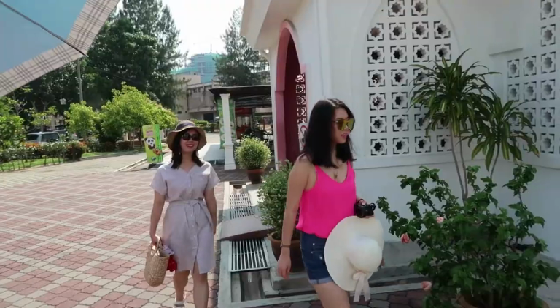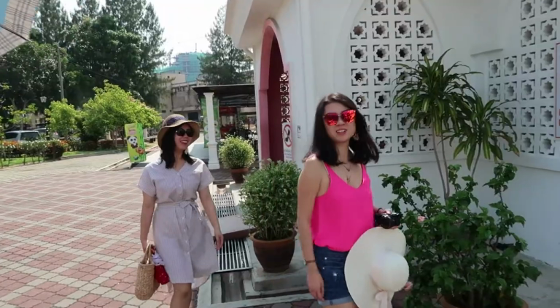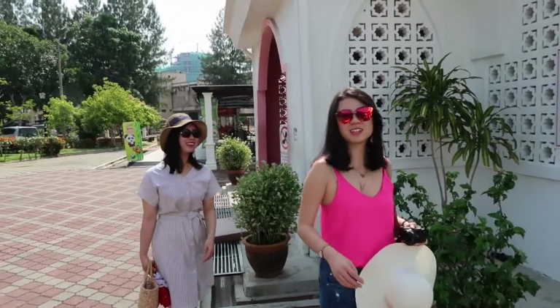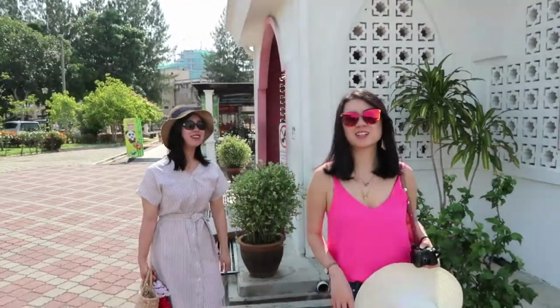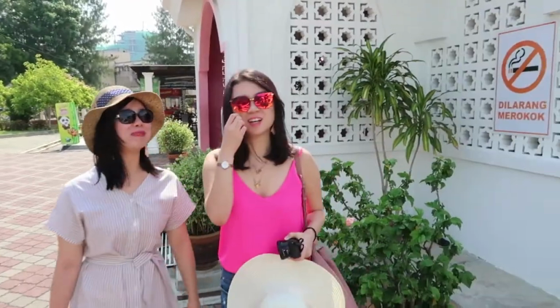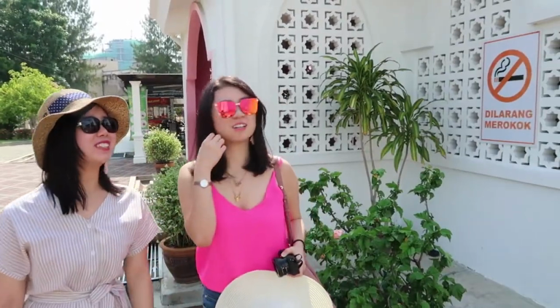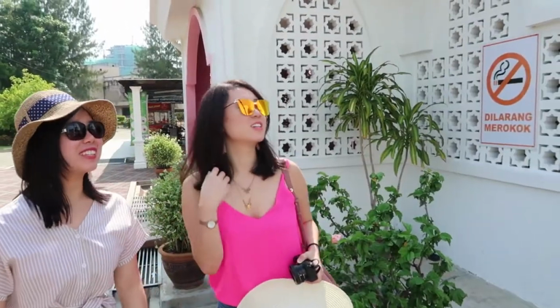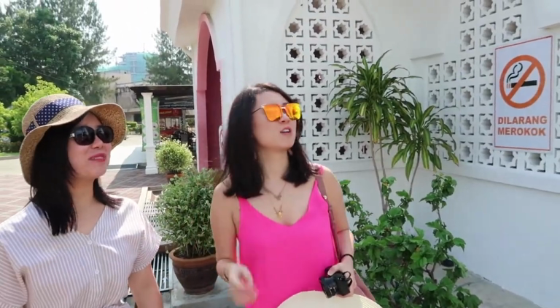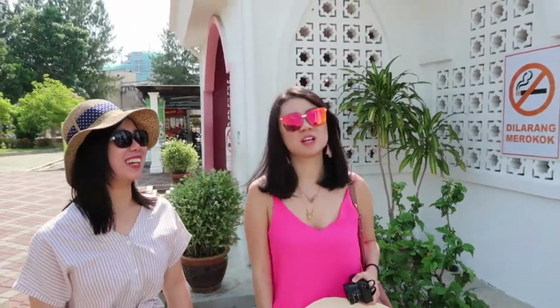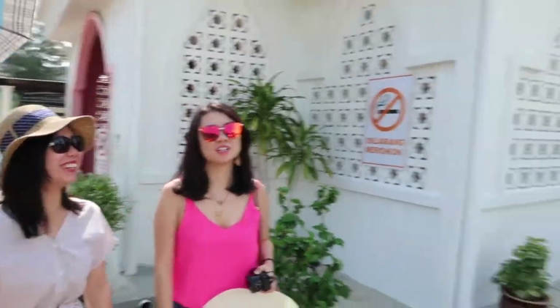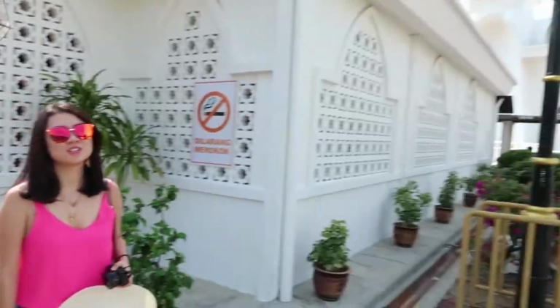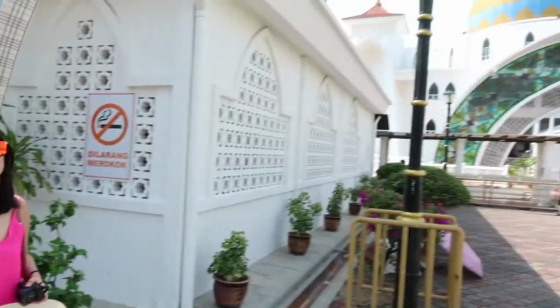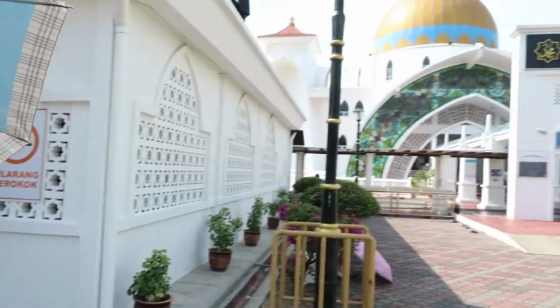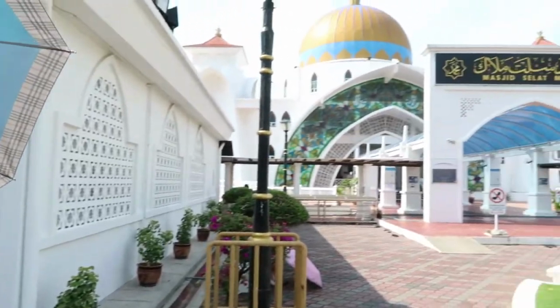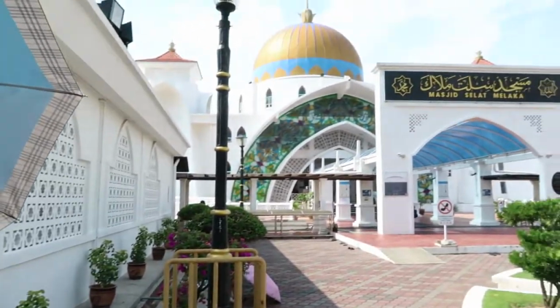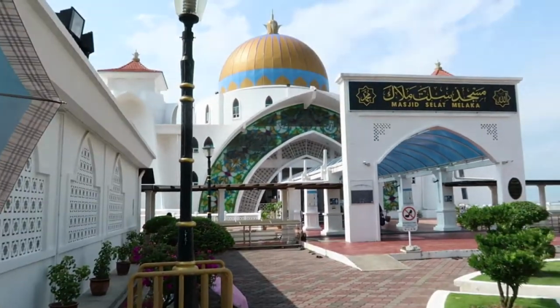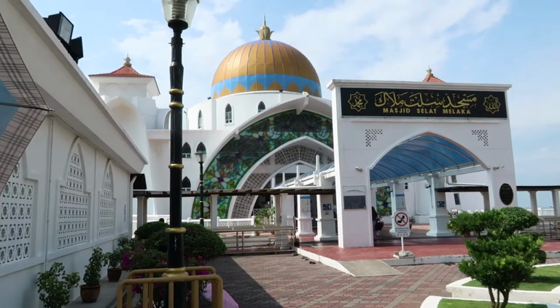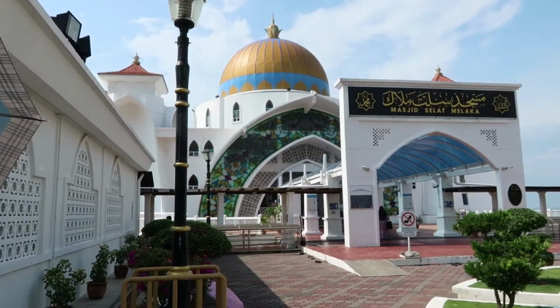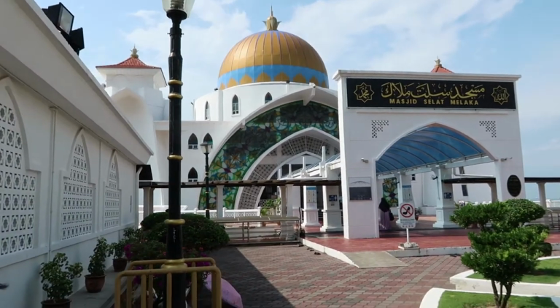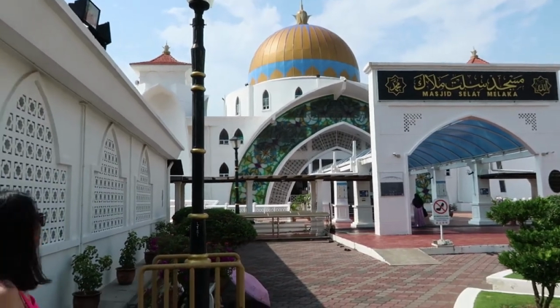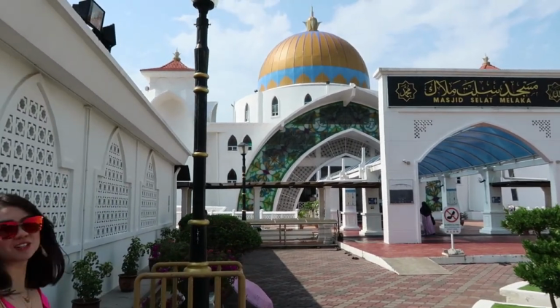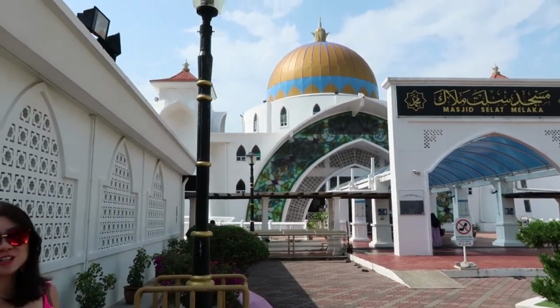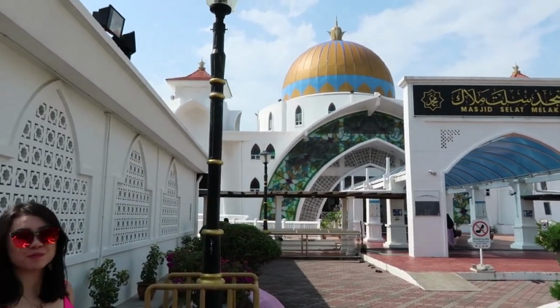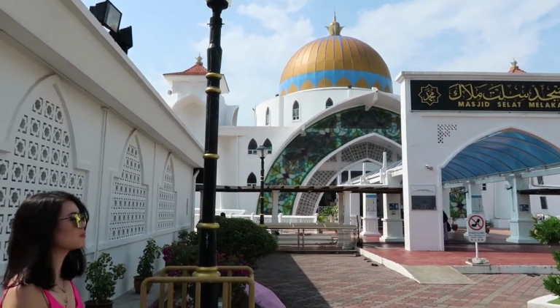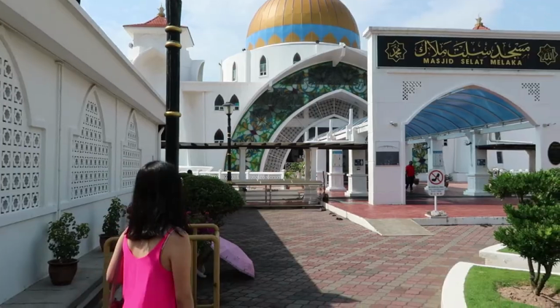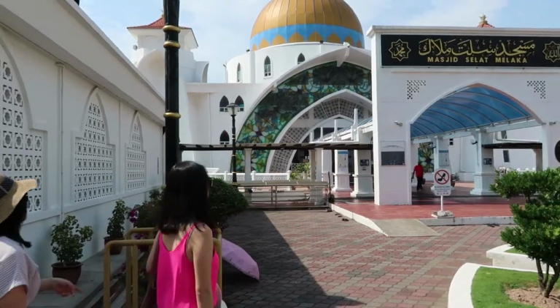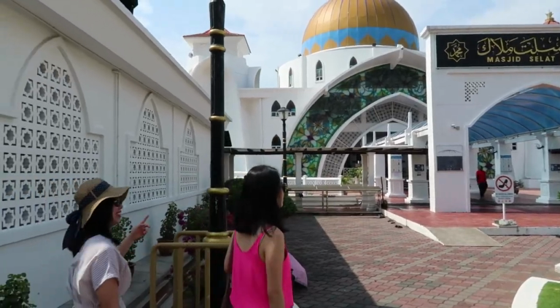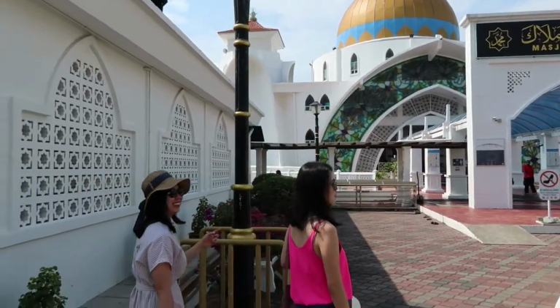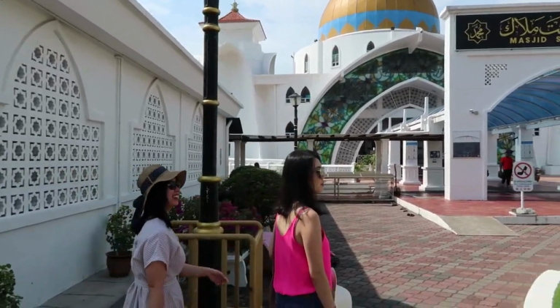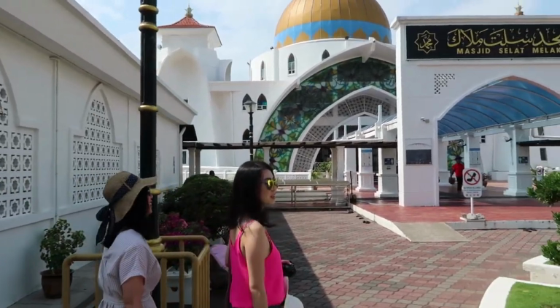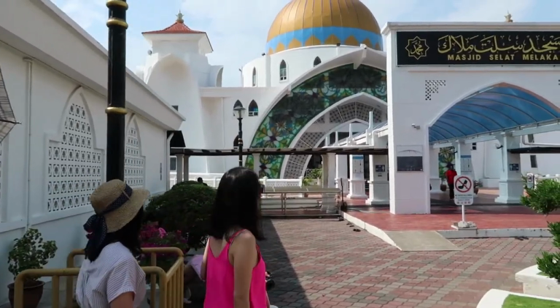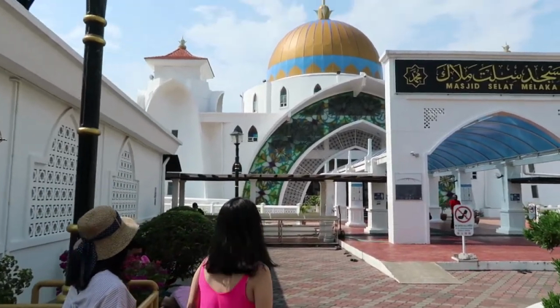And where are we now? We are at Masjid Selat, Melaka — the Melaka Straits Mosque. That's where we are. One of the big tourist attractions over here in Melaka.